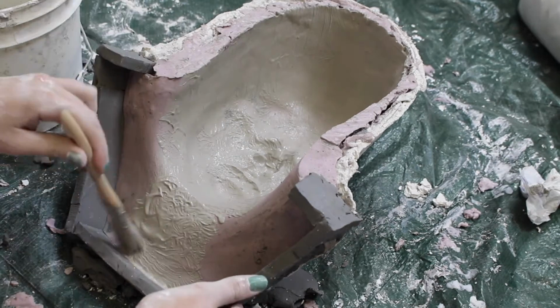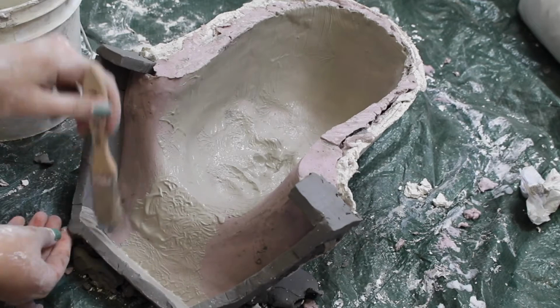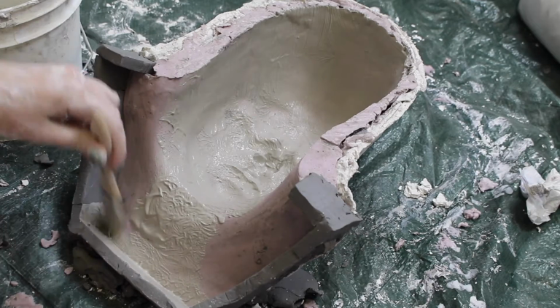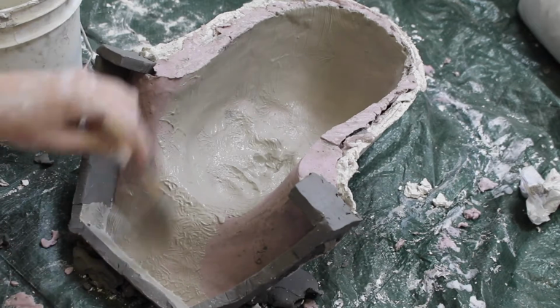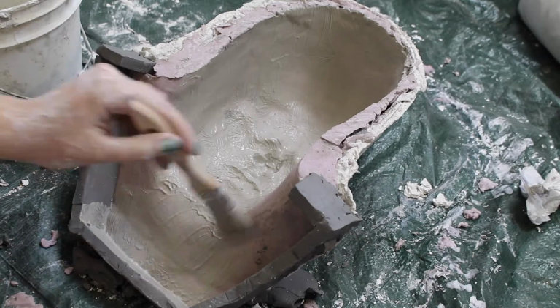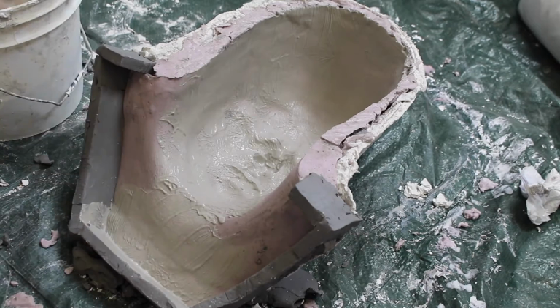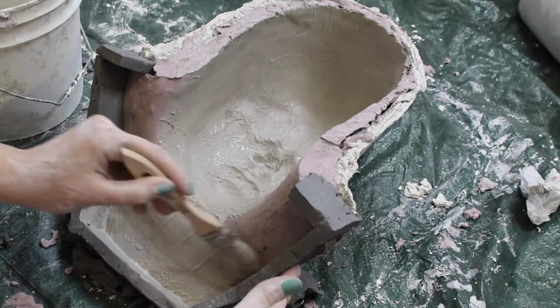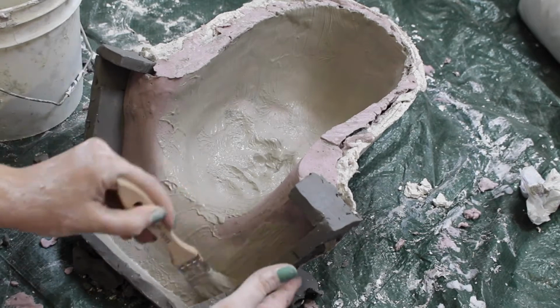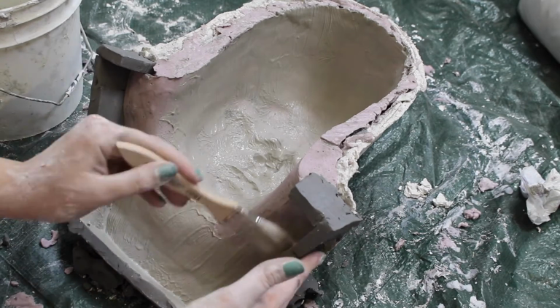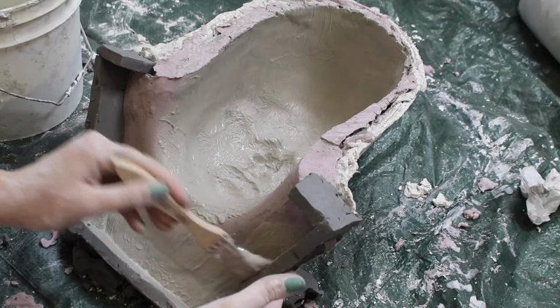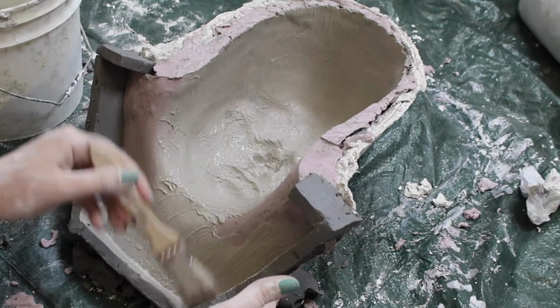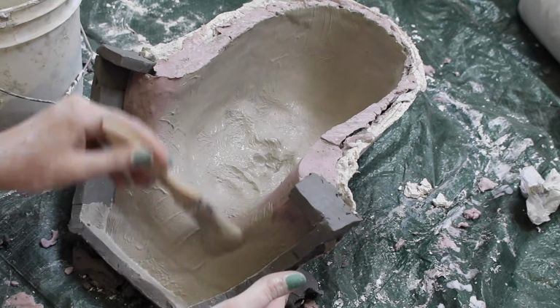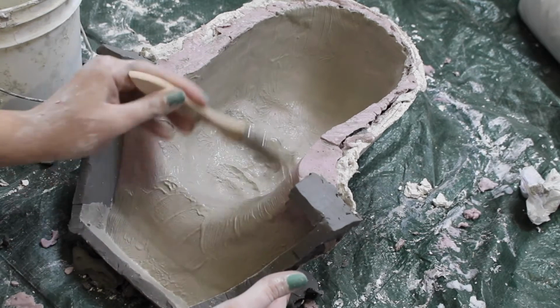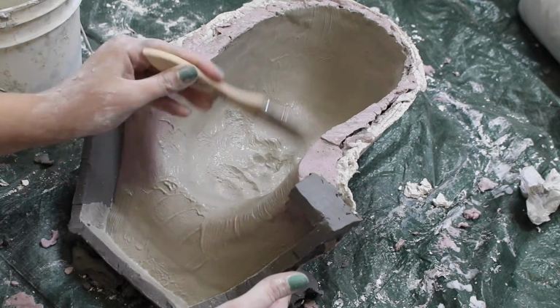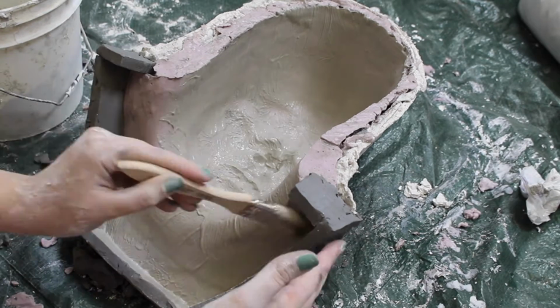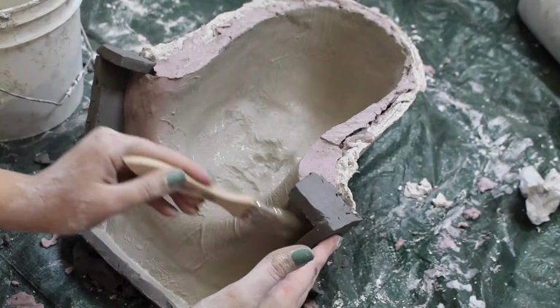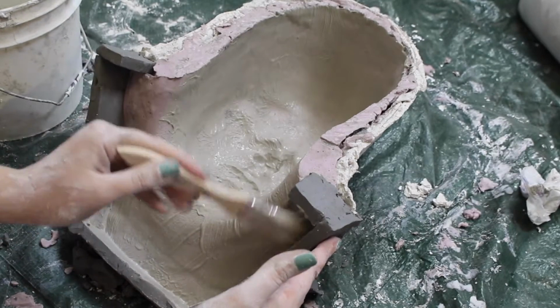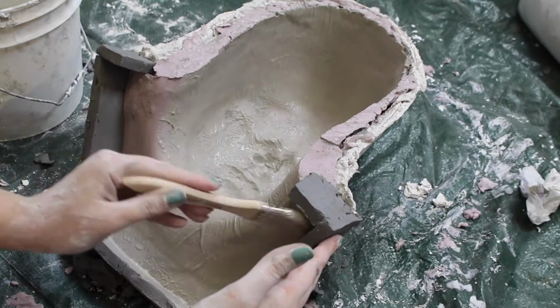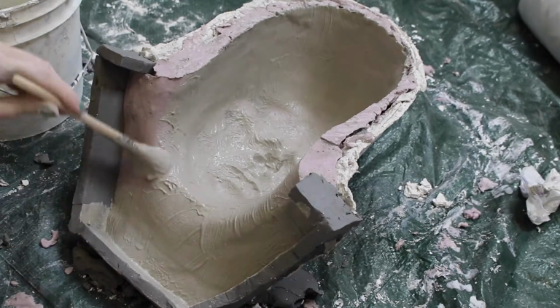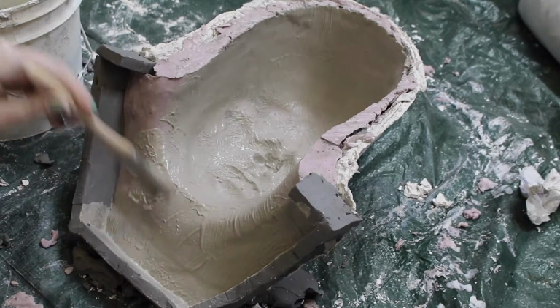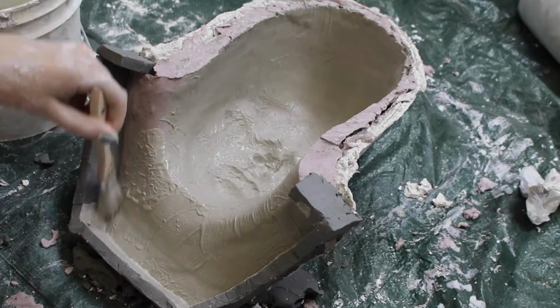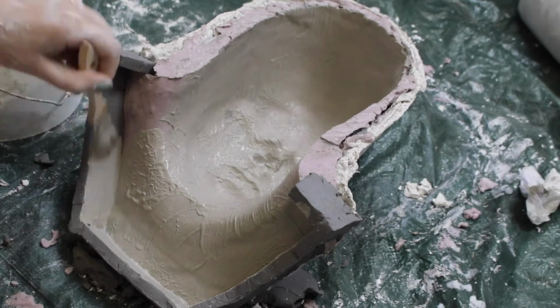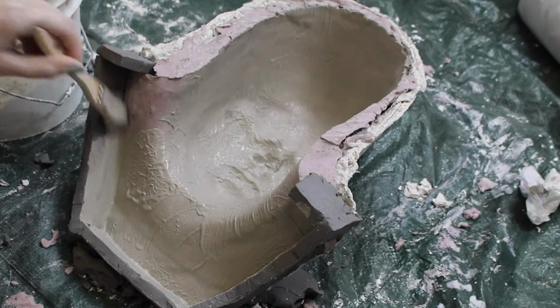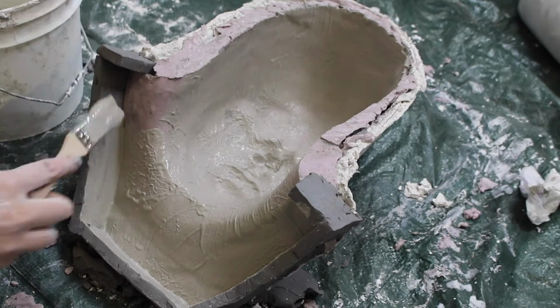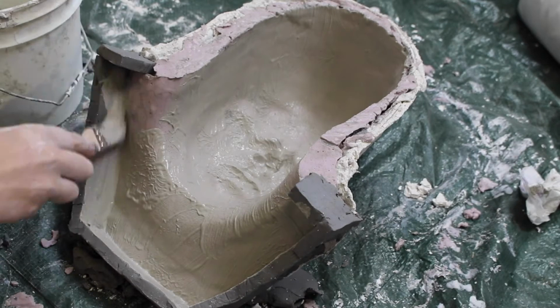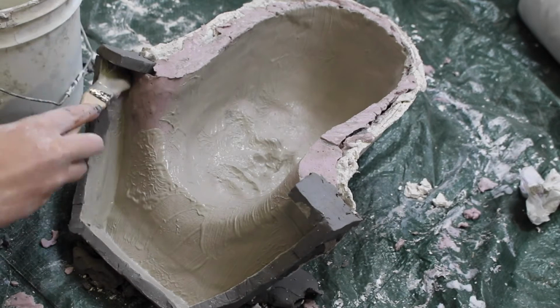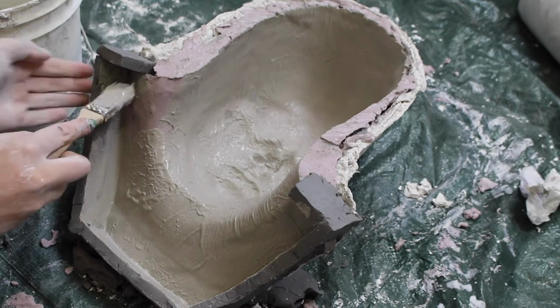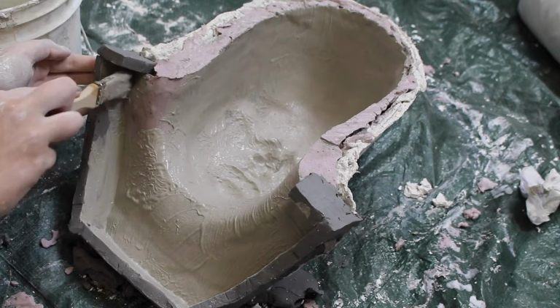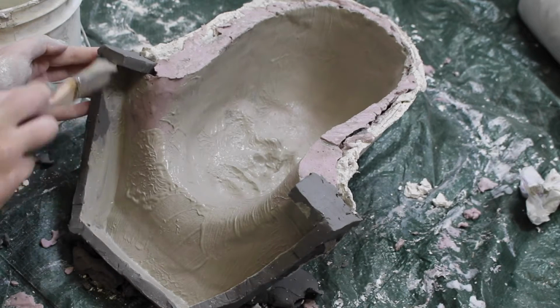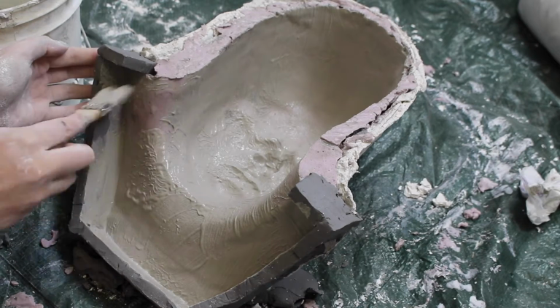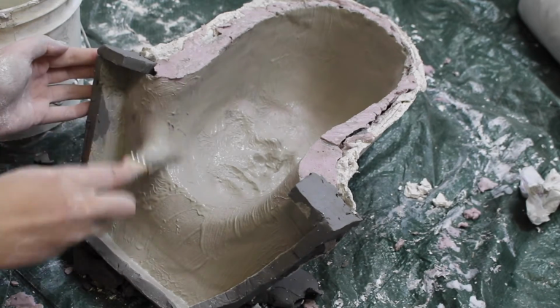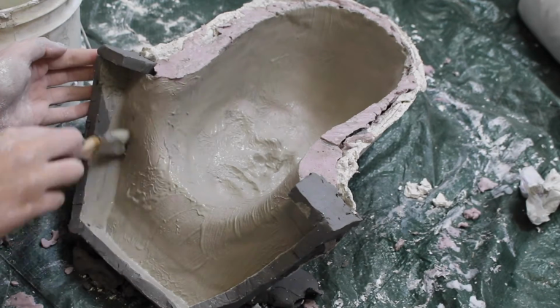The first step is doing the splash coat. This is two layers of Ultra Cal mixed to a melted ice cream consistency, stippled into the mold with a brush to capture all the detail.